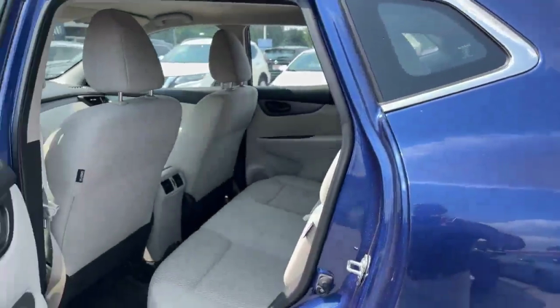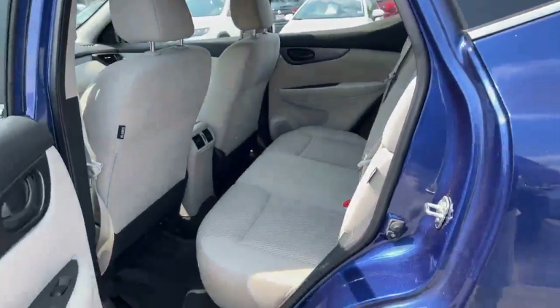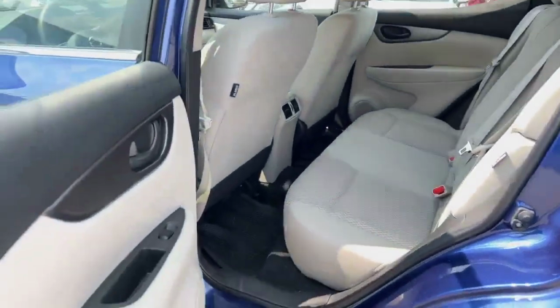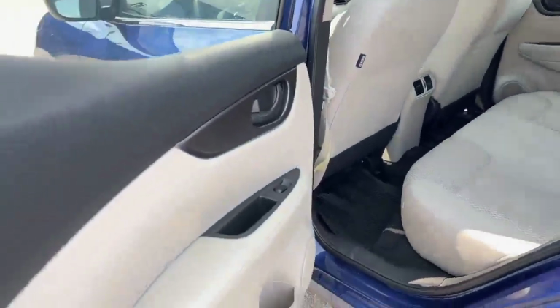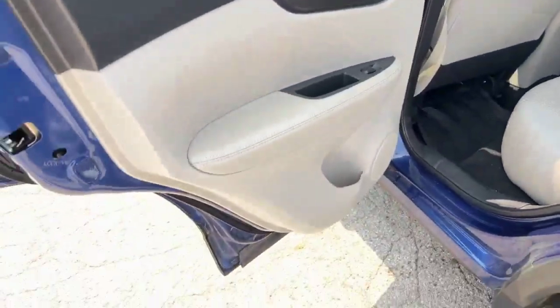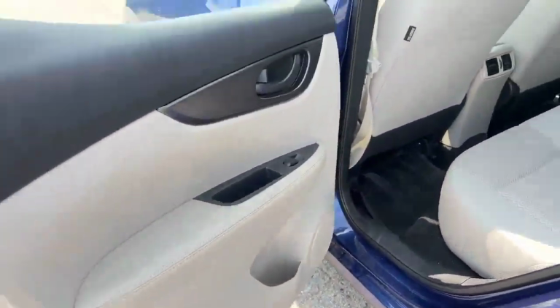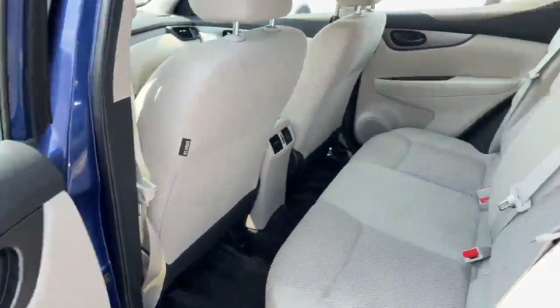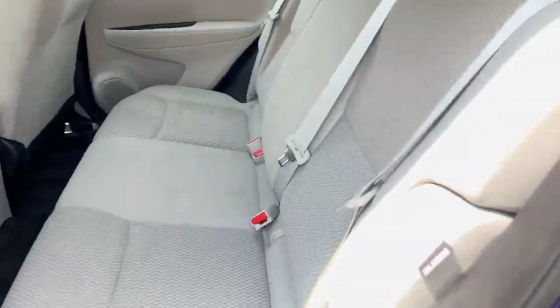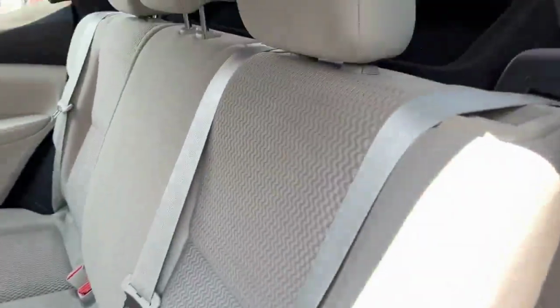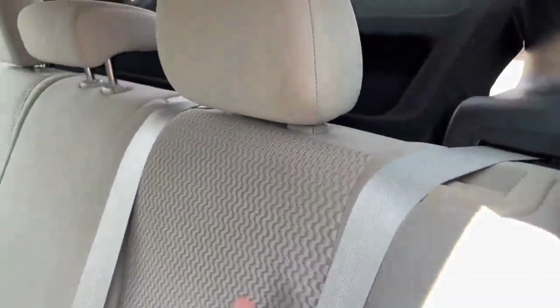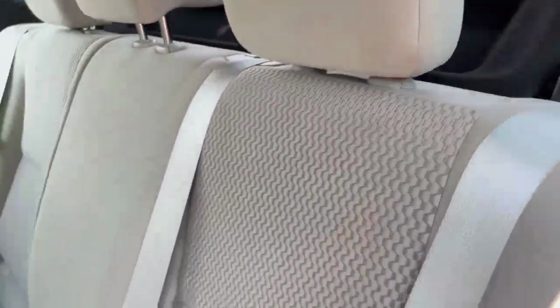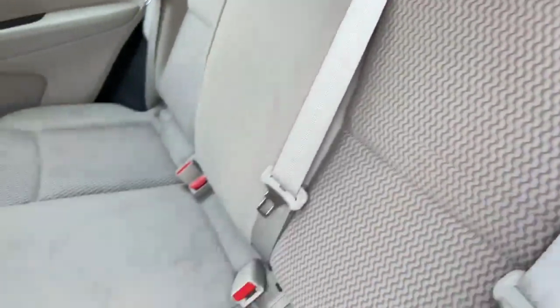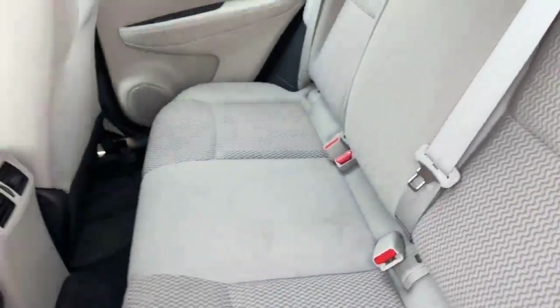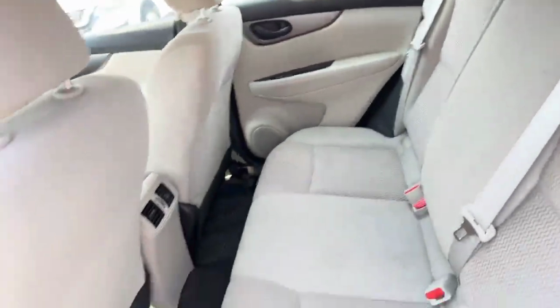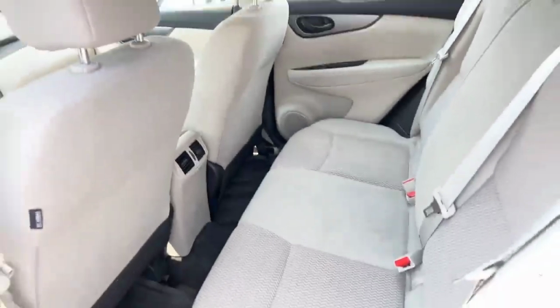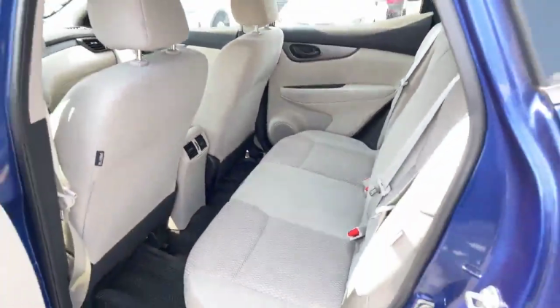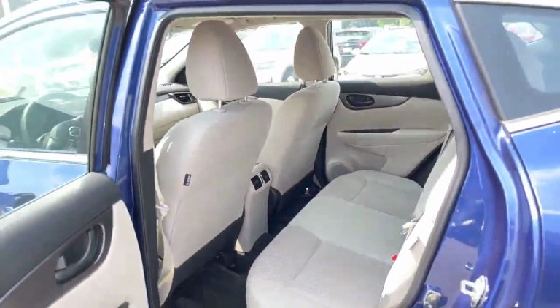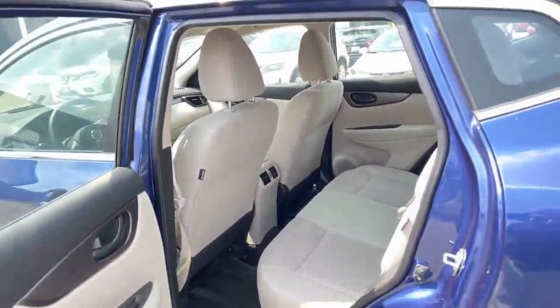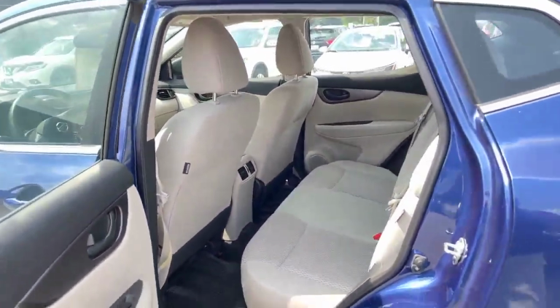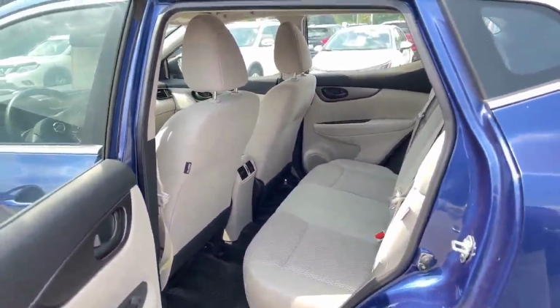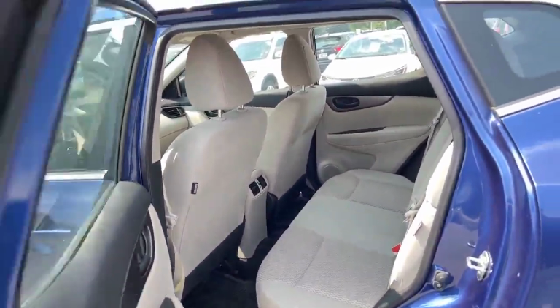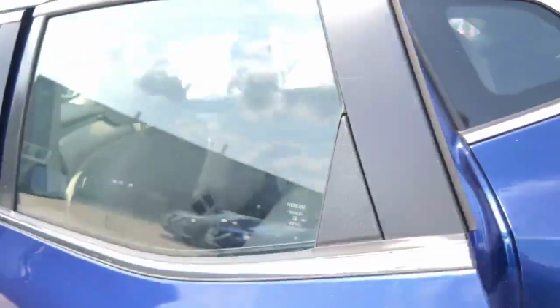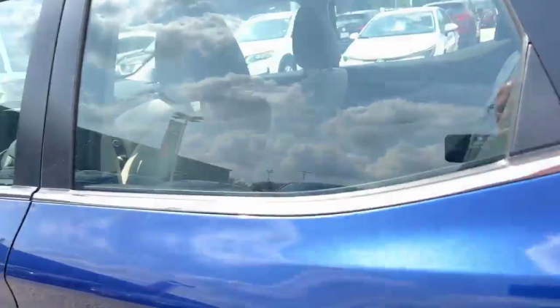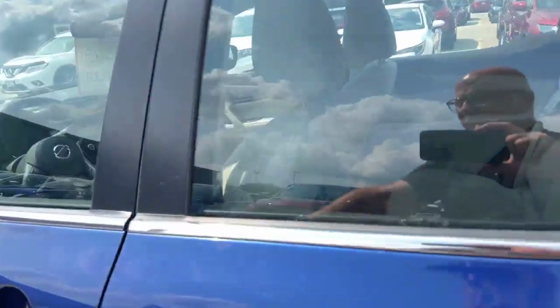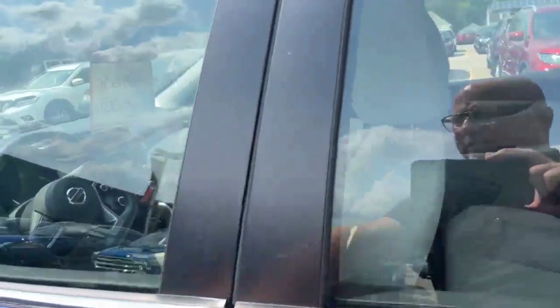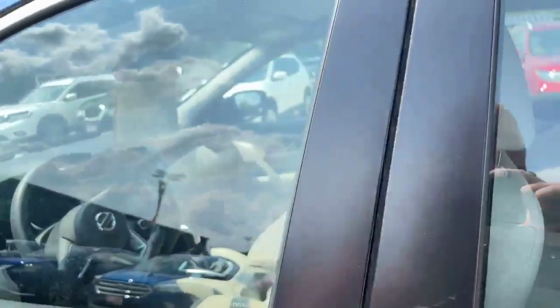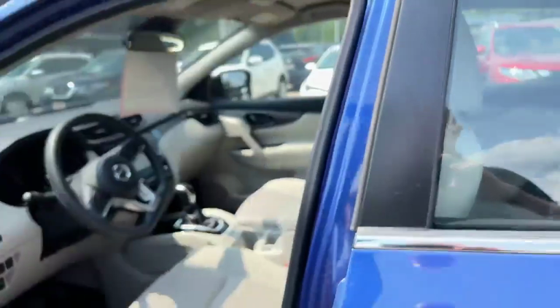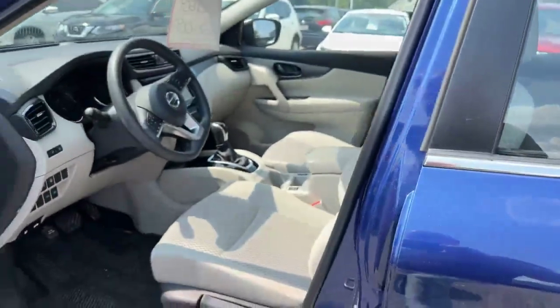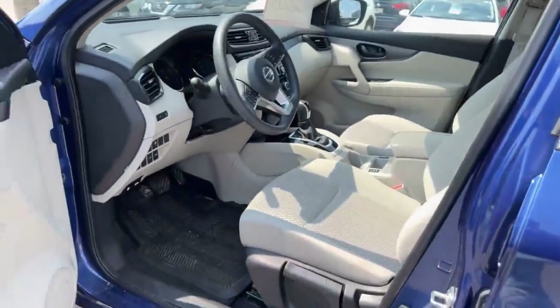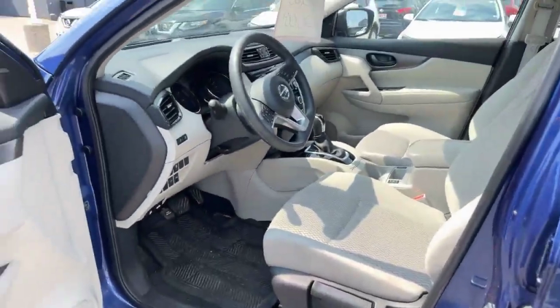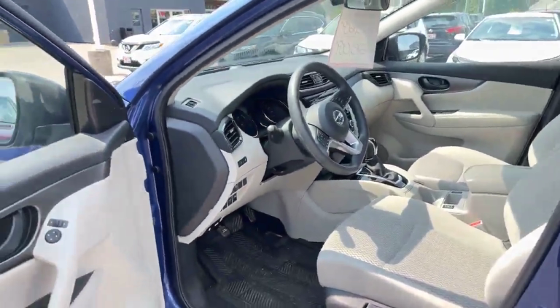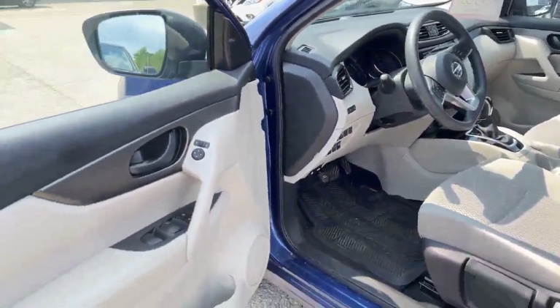The interior in this is very nice — light-colored fabric. You can imagine how good this feels in the summertime on your legs when you get in and sit down on a hot day. Really shows very well.